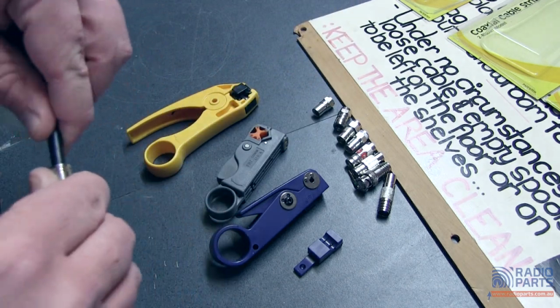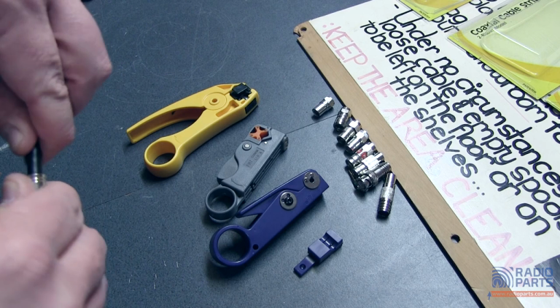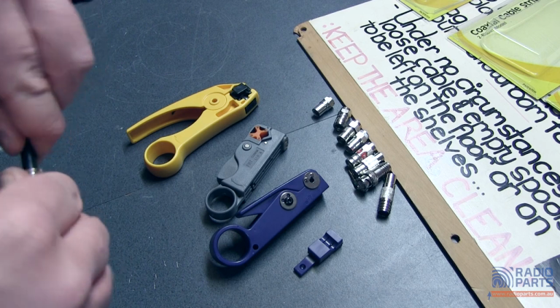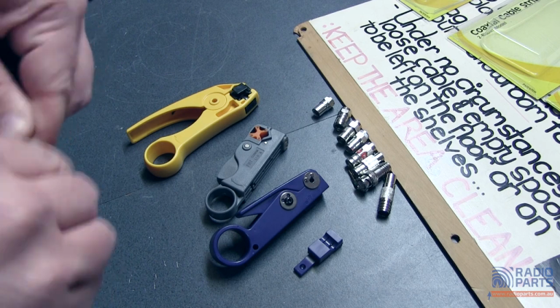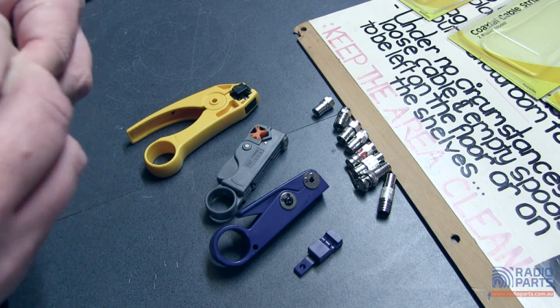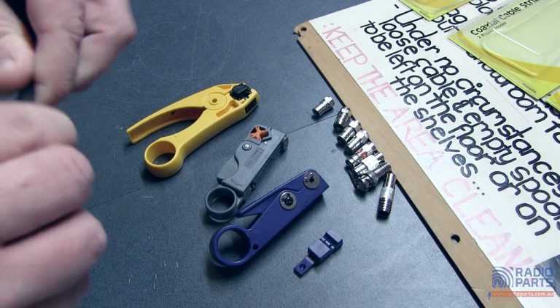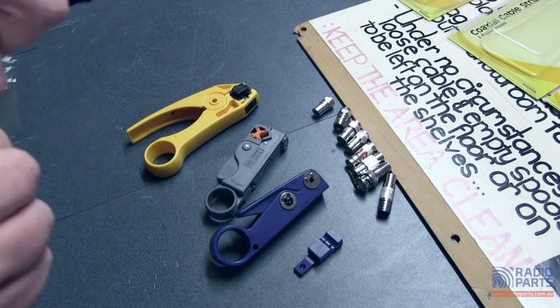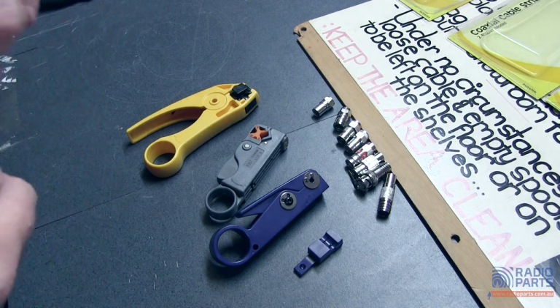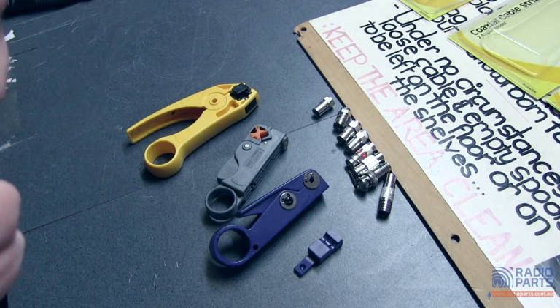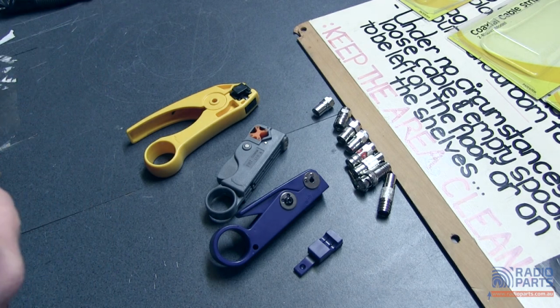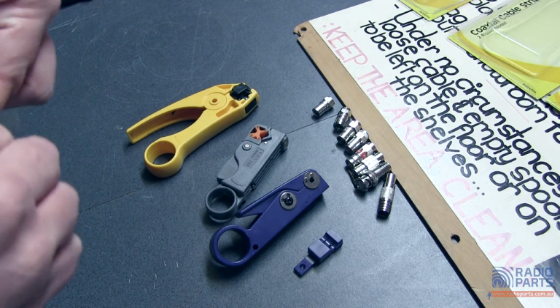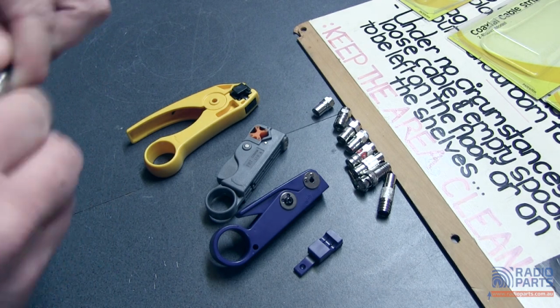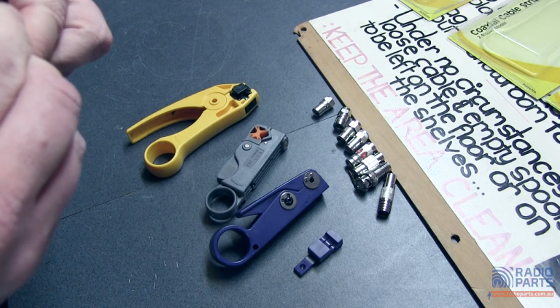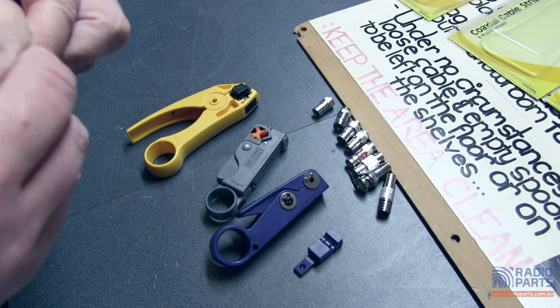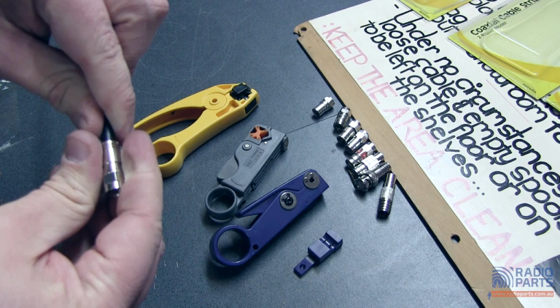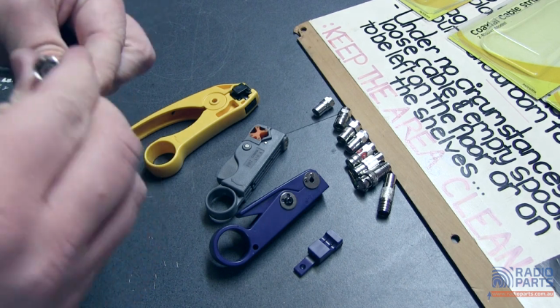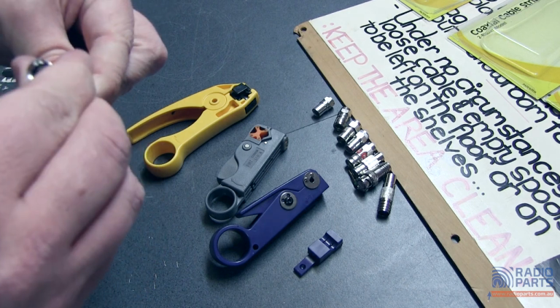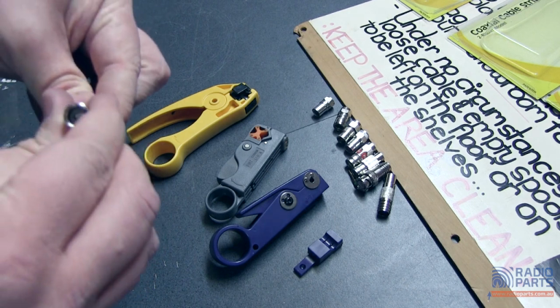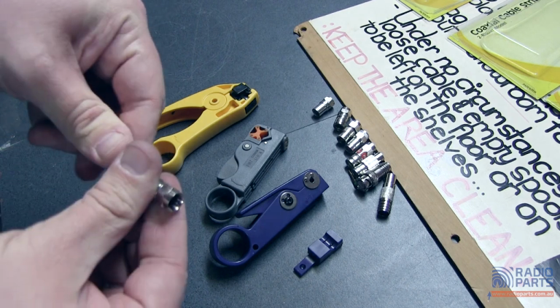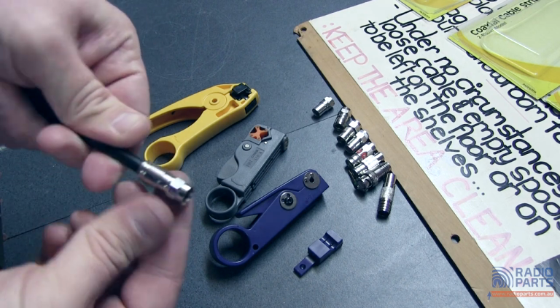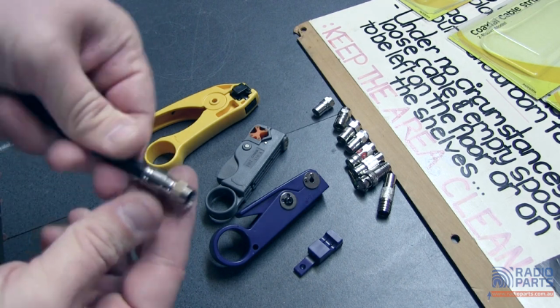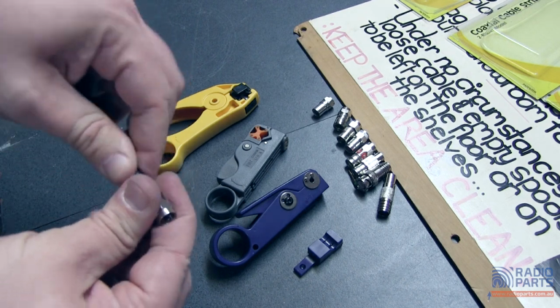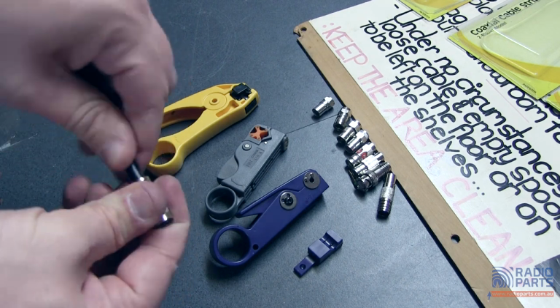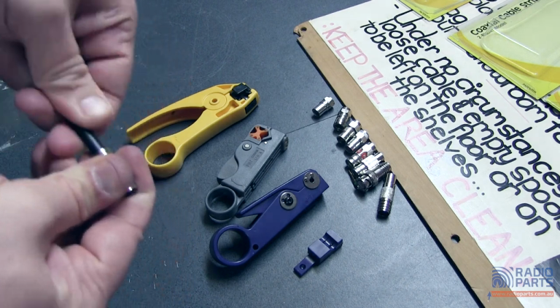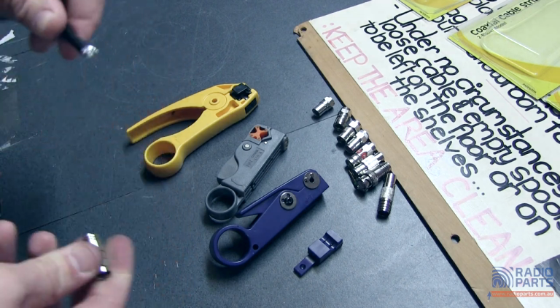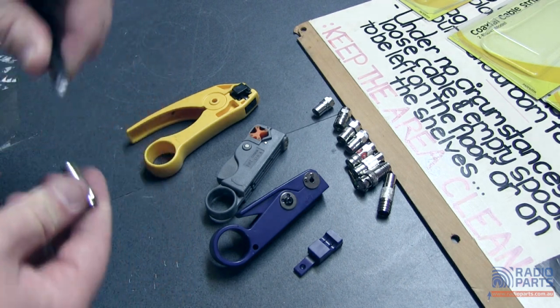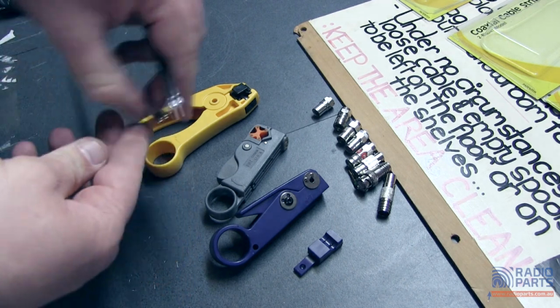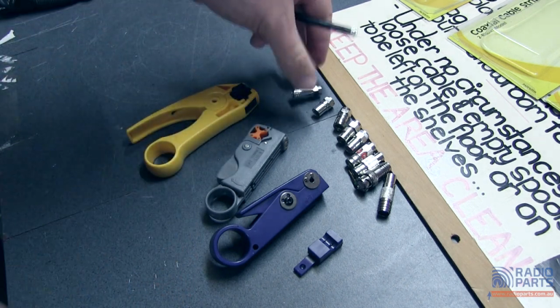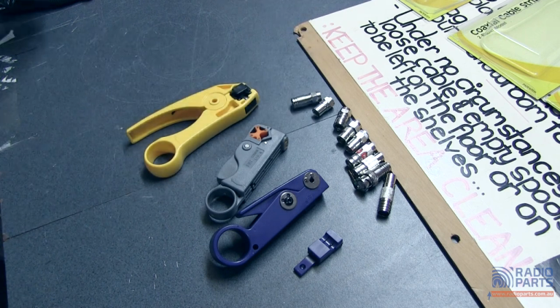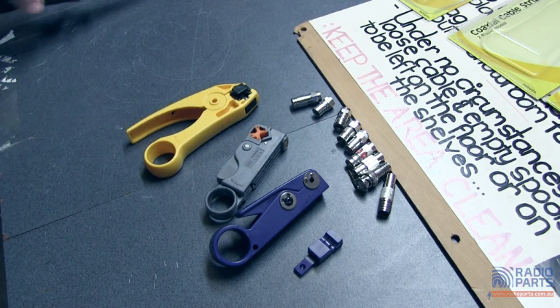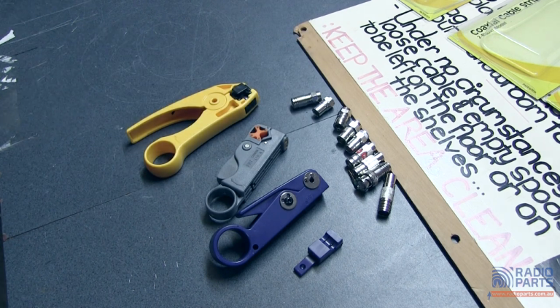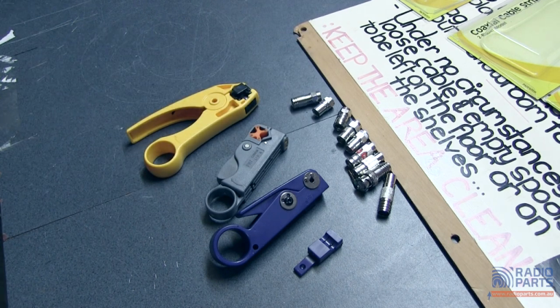Quick and easy — just takes a little bit more force because it hasn't quite stripped far enough in for this particular cable or connector, but works really well. Simple enough.